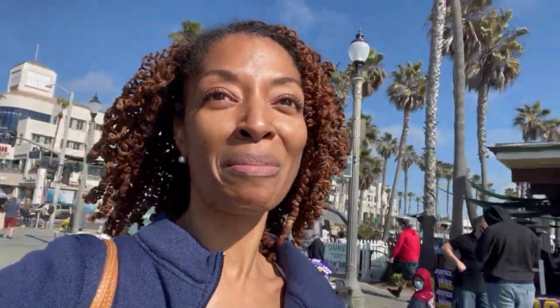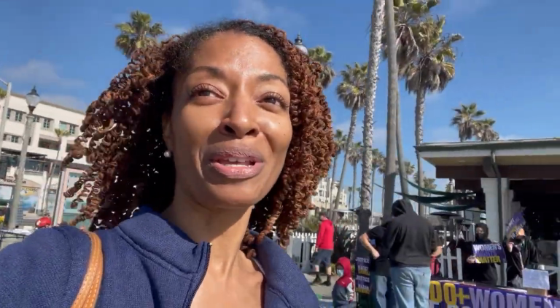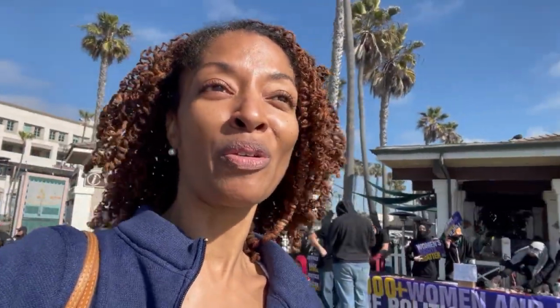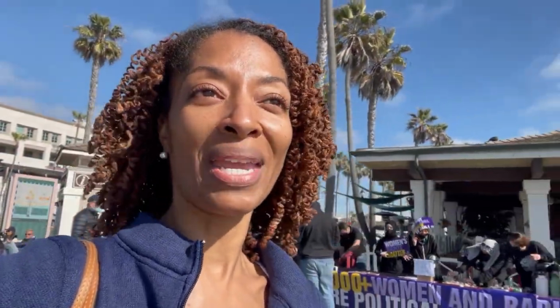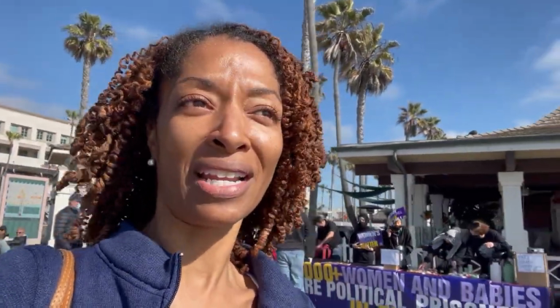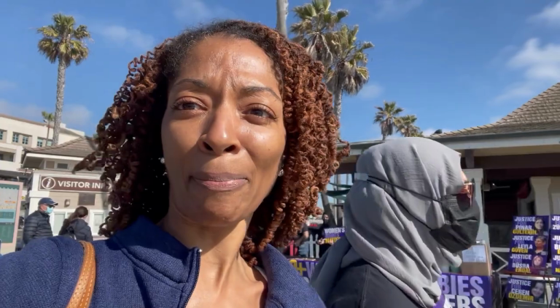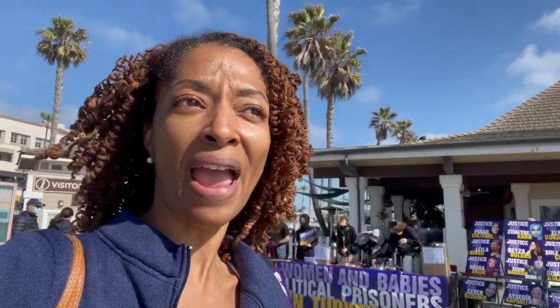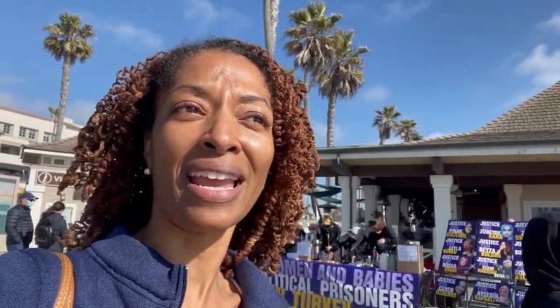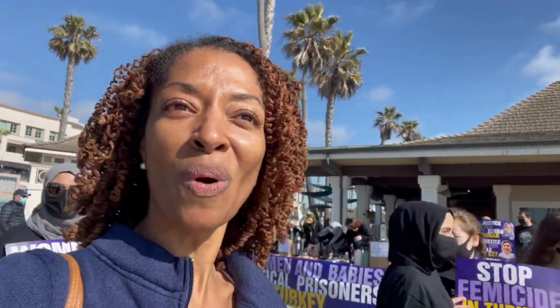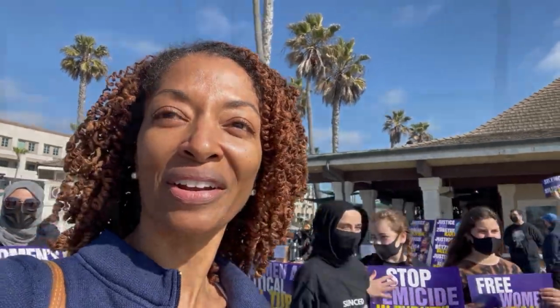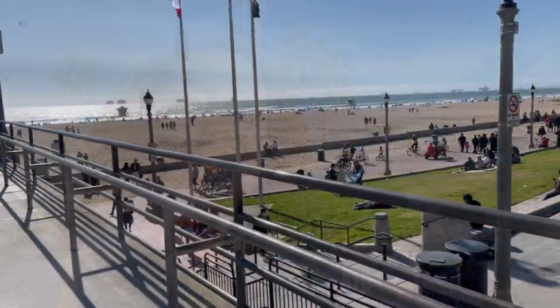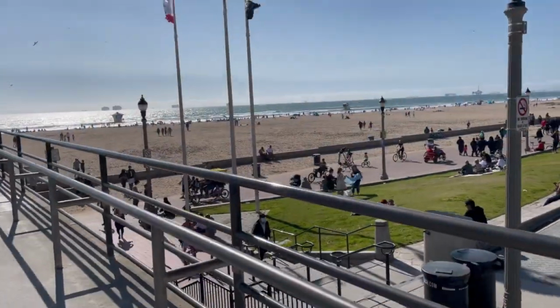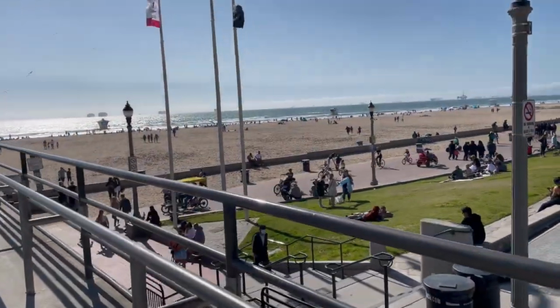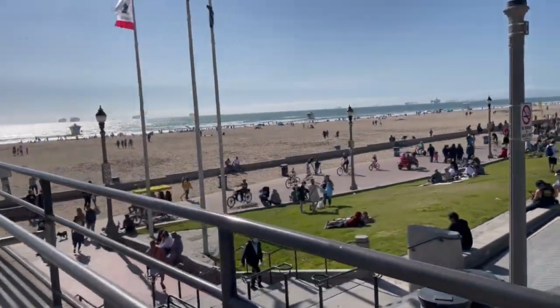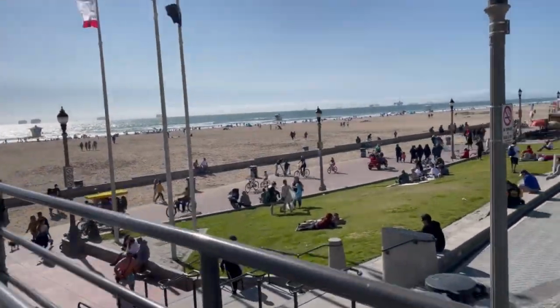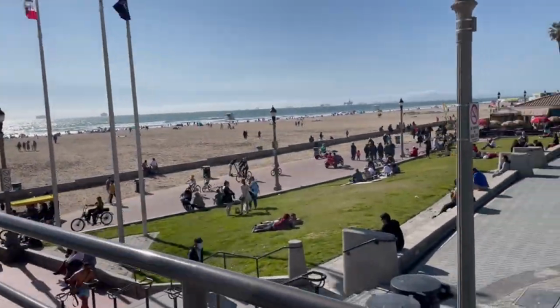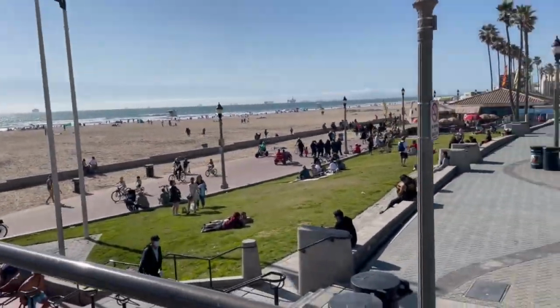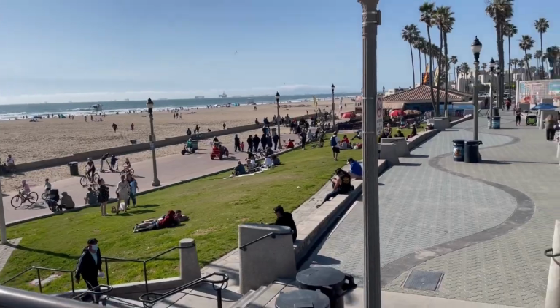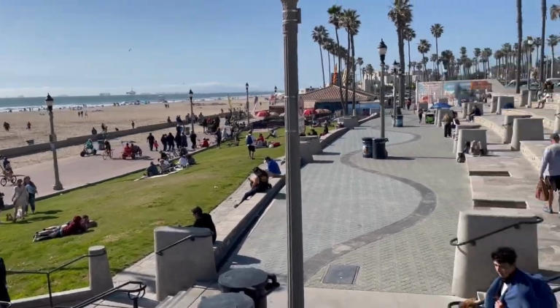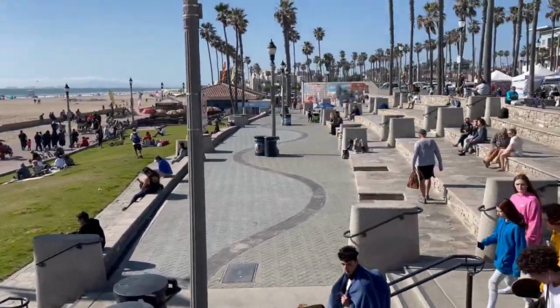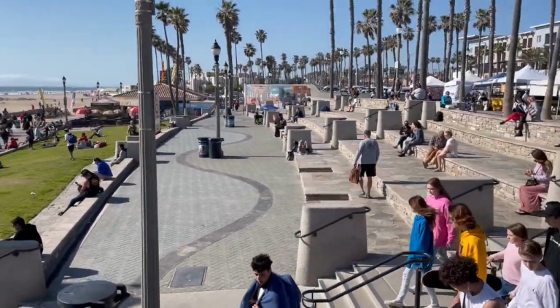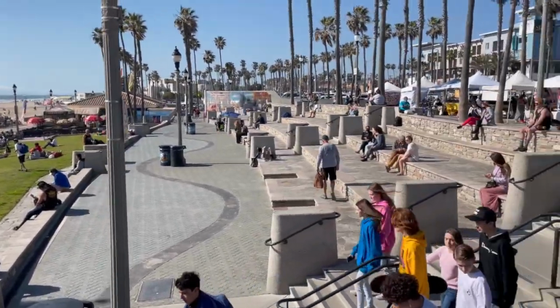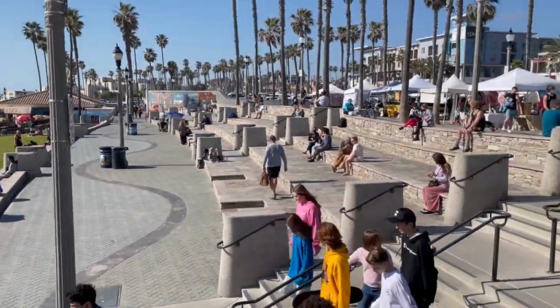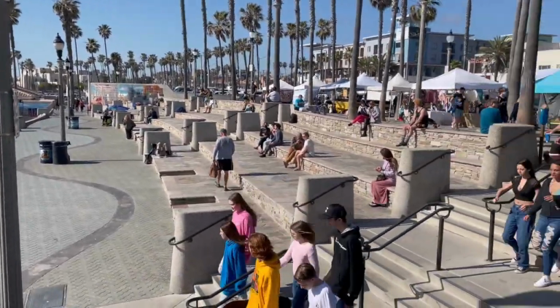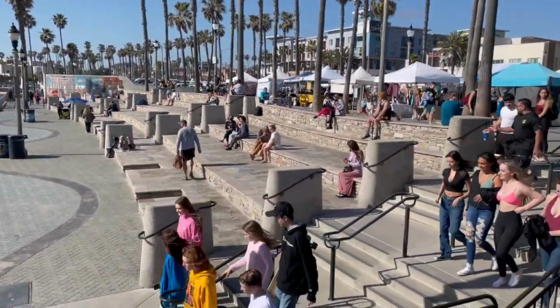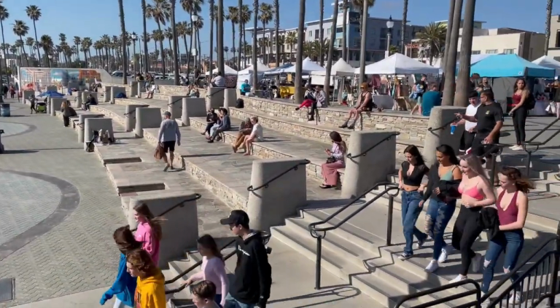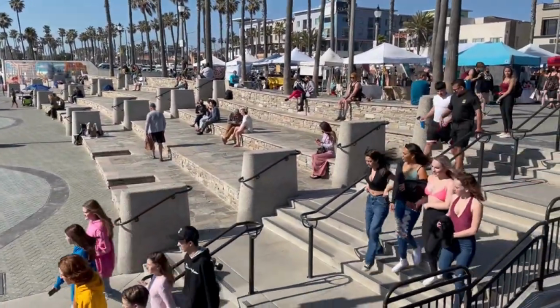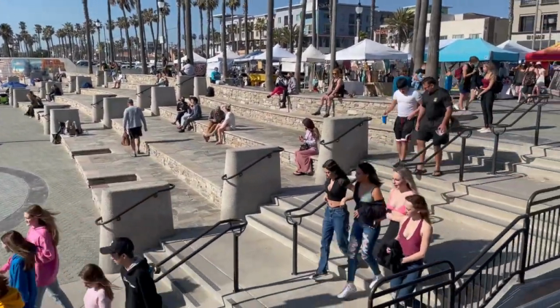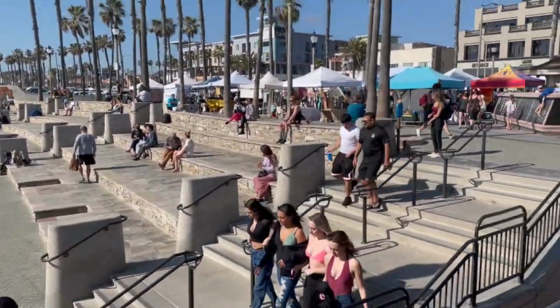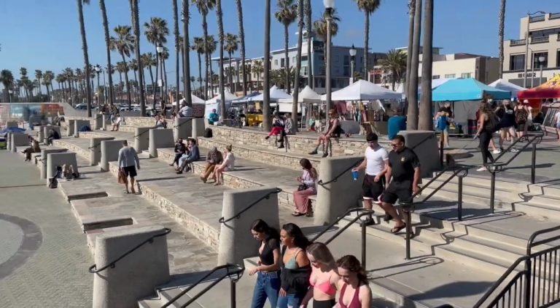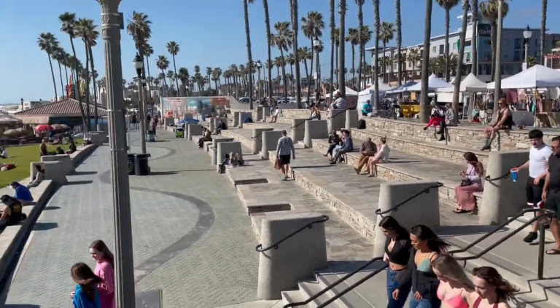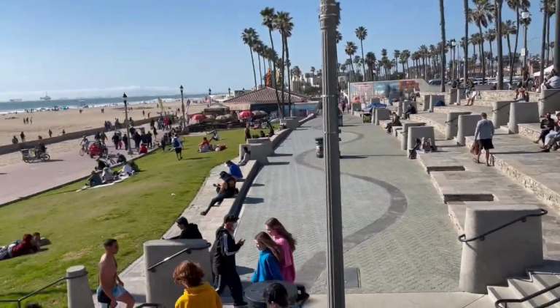Let me show you this beautiful beach, and it looks like people are actually in the water. Look, it is so pretty. It's very busy out here today, too. So many people.